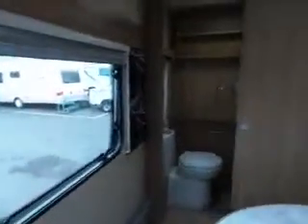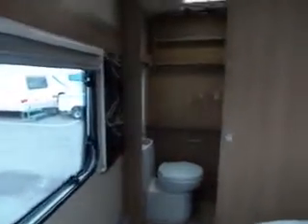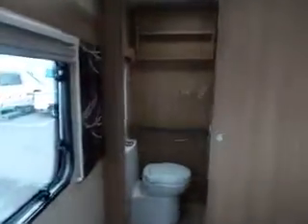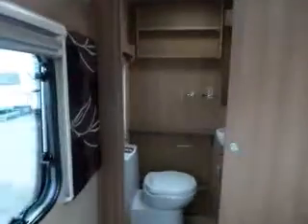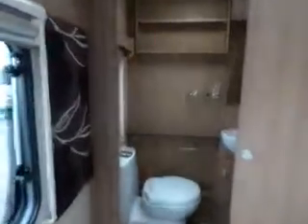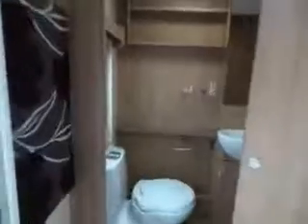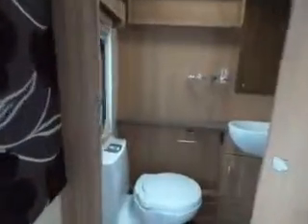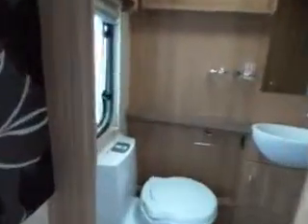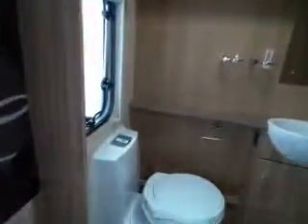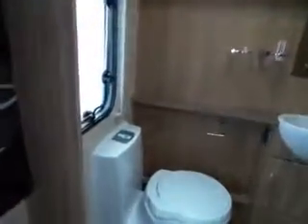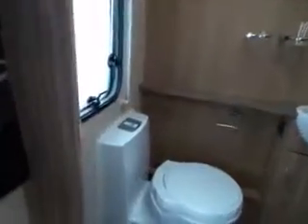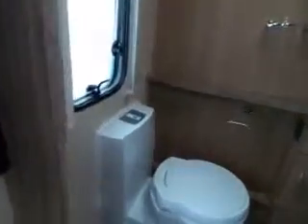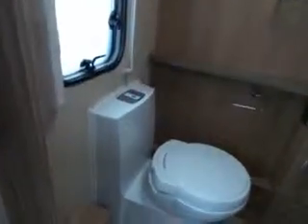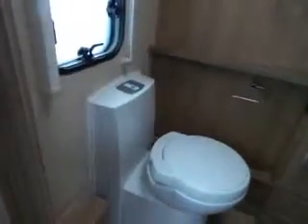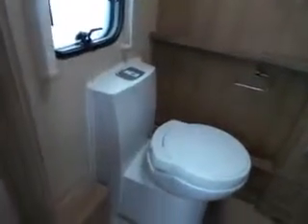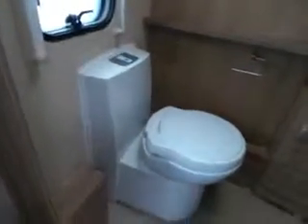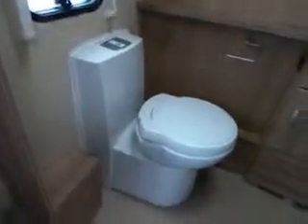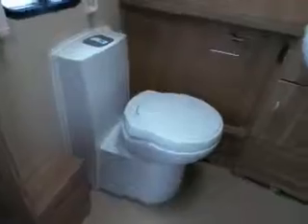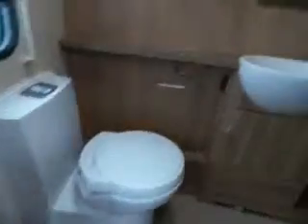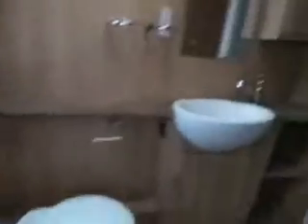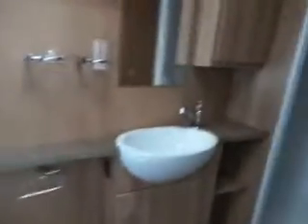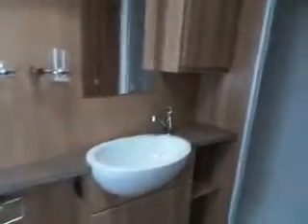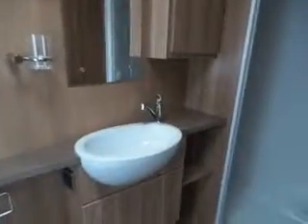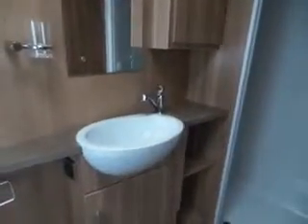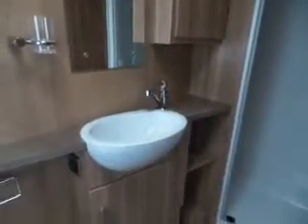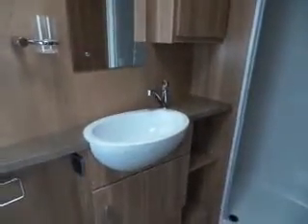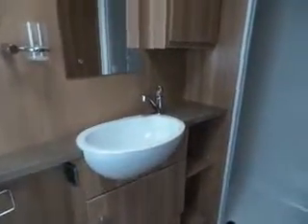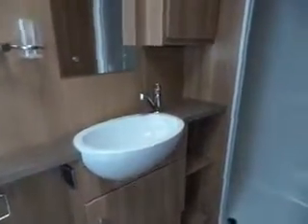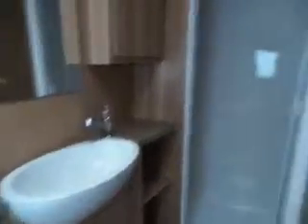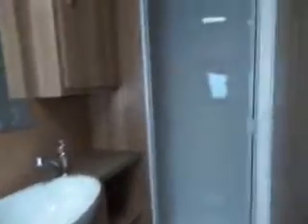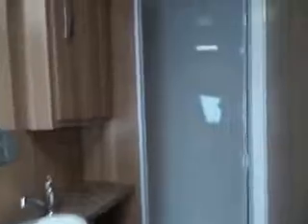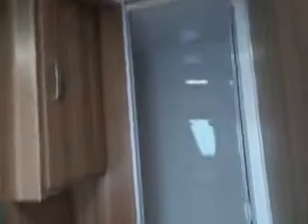Lovely spacious van. Push-button flush on your toilet. Mixer tap on your sink and a full-size shower.